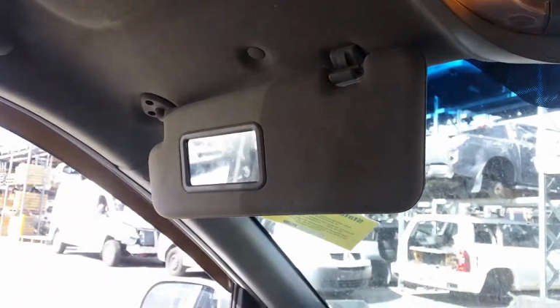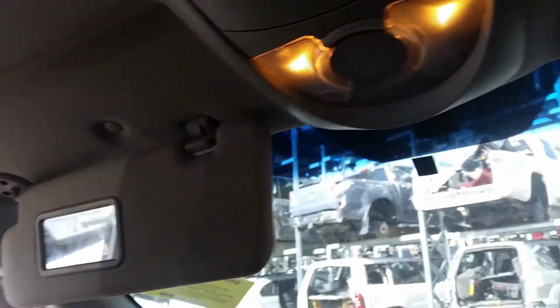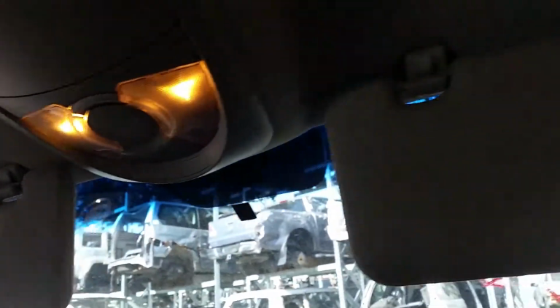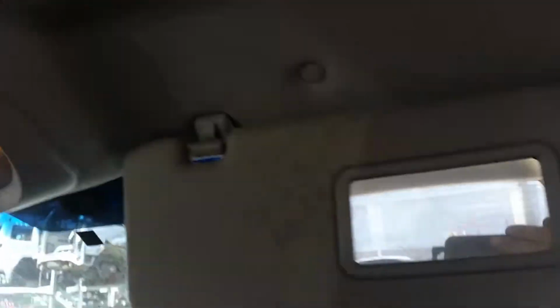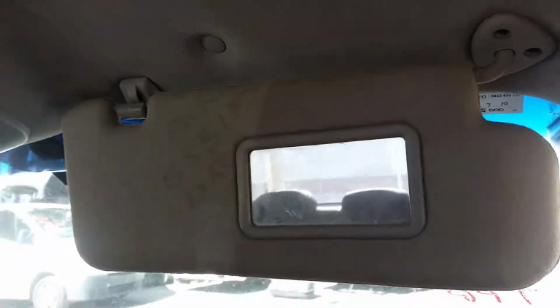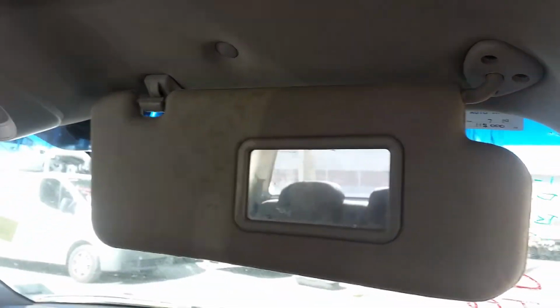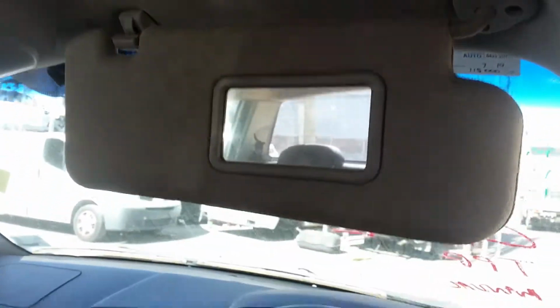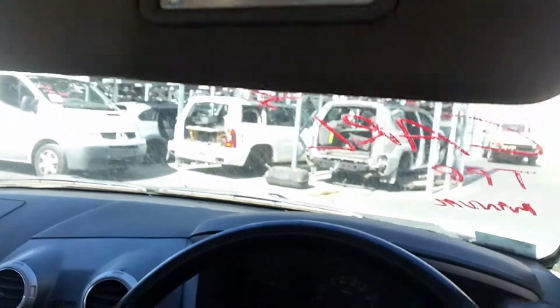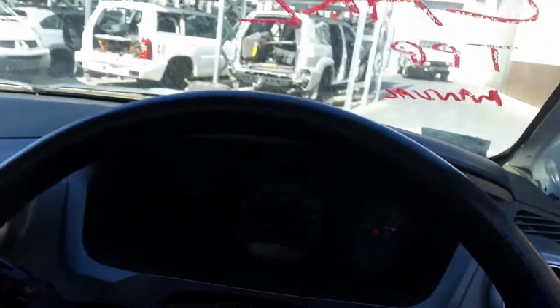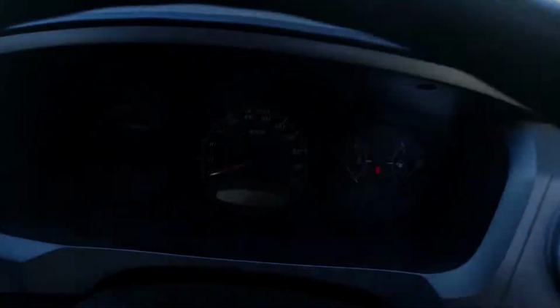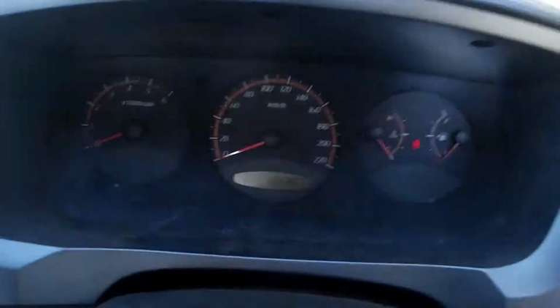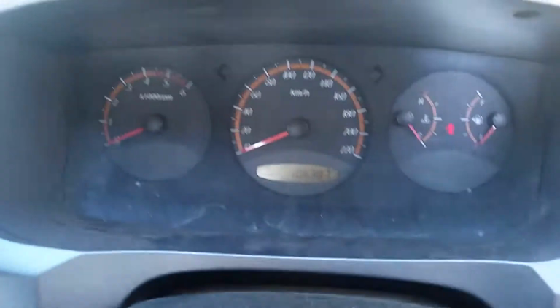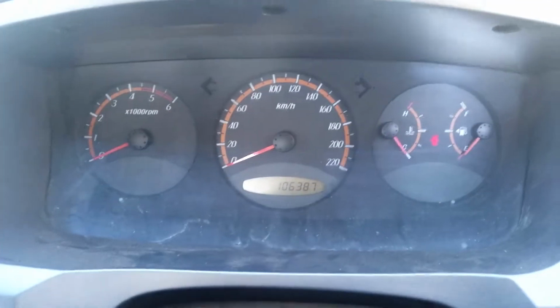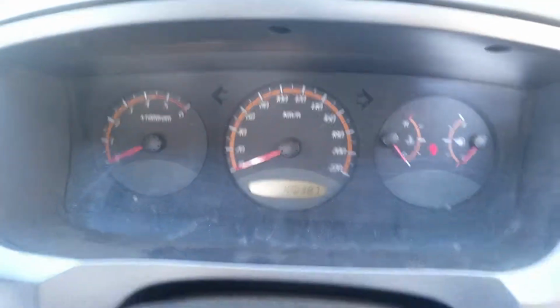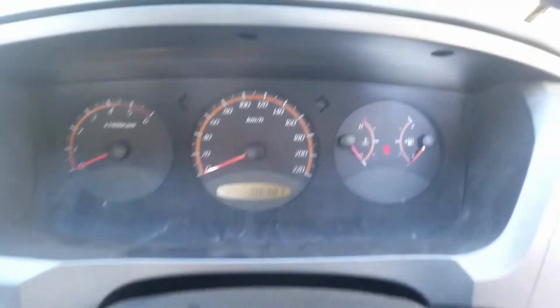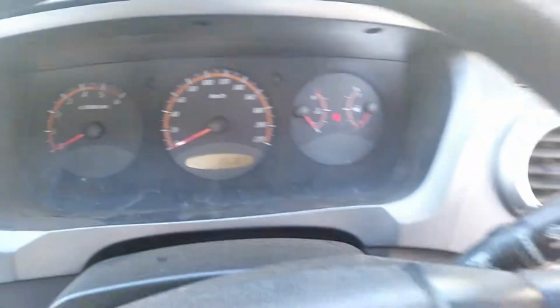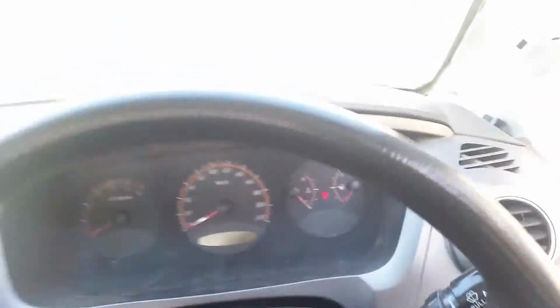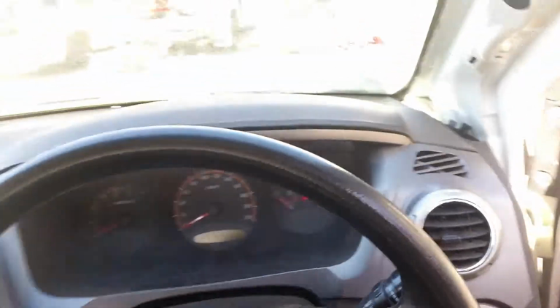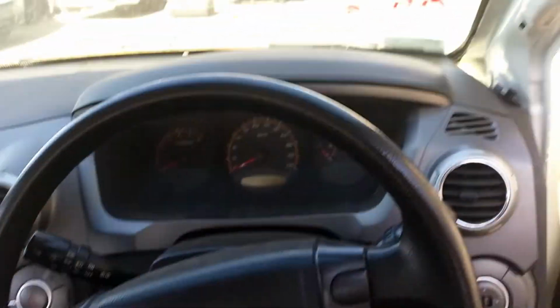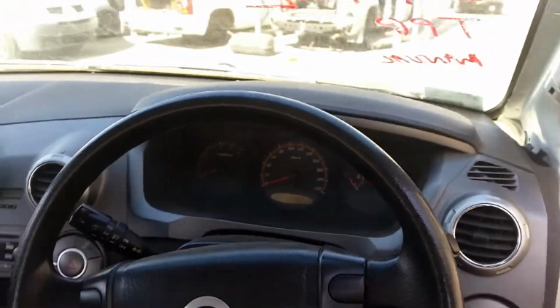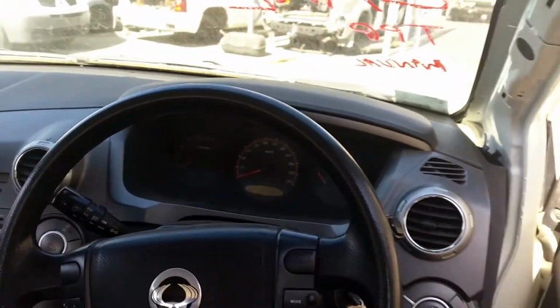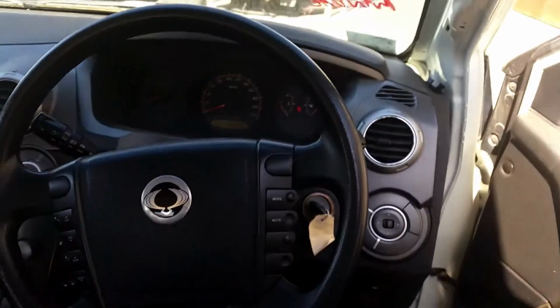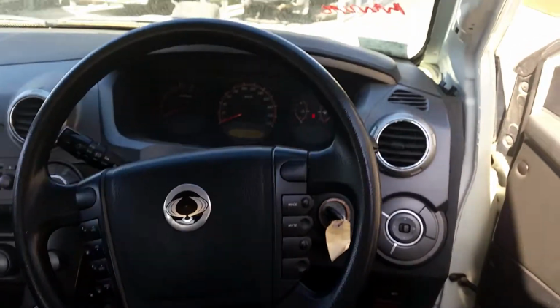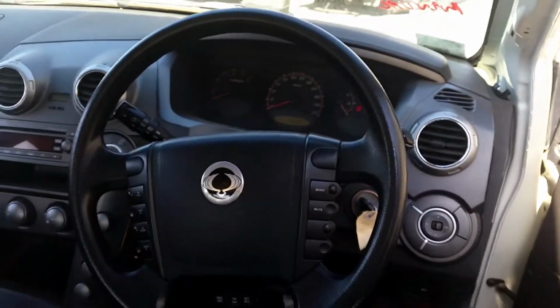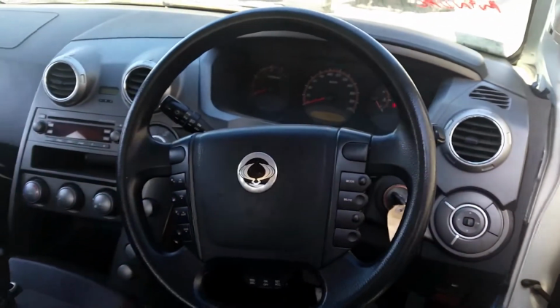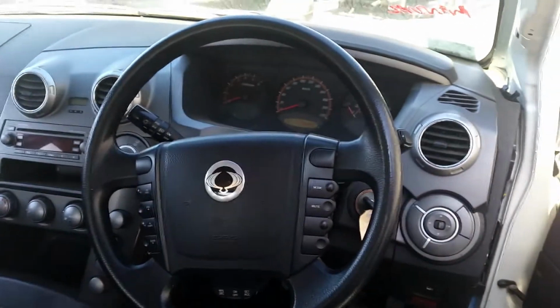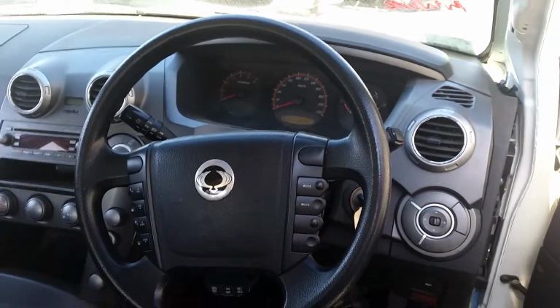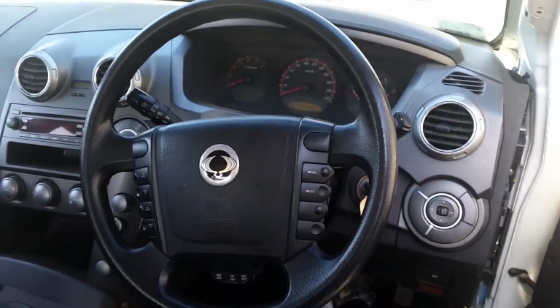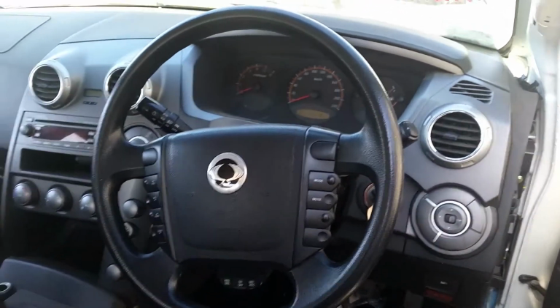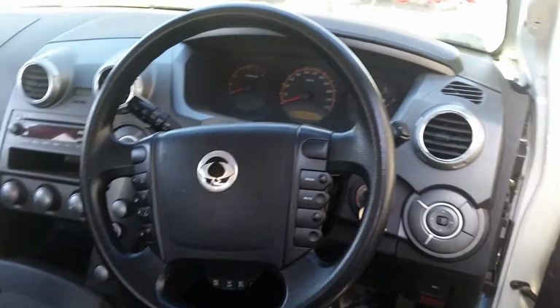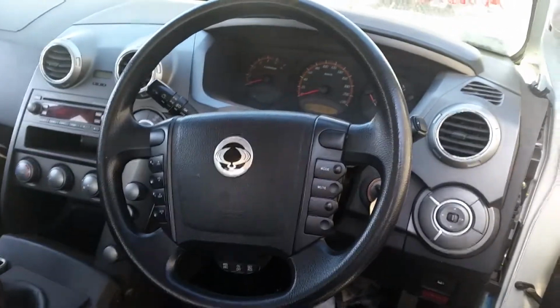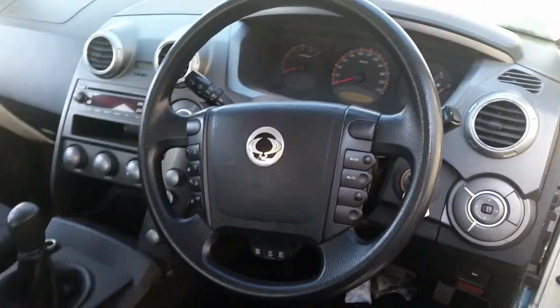Left sun visor. Right sun visor. Instrument cluster. Vehicle's only done 160,000km. And a tidy four-spoke black steering wheel with cruise, audio, and phone buttons.